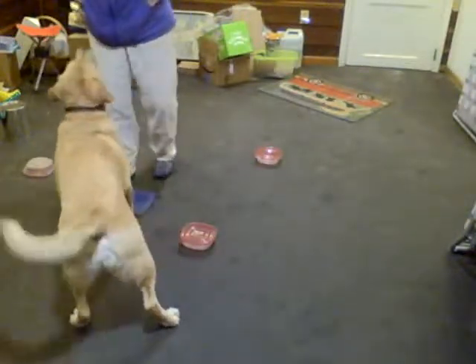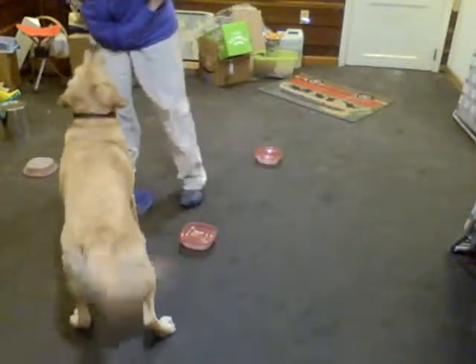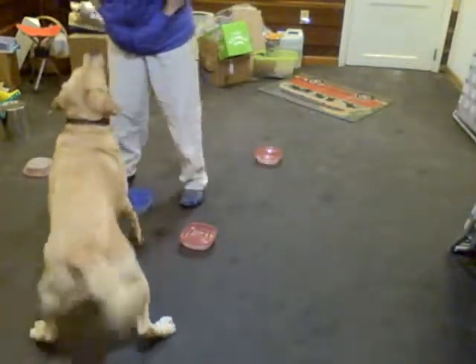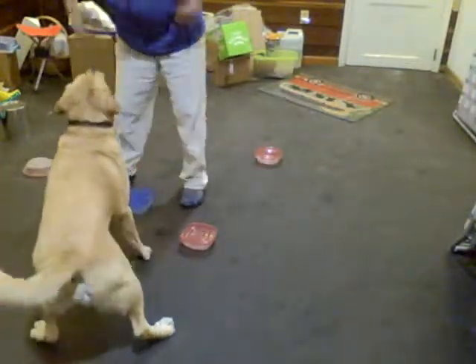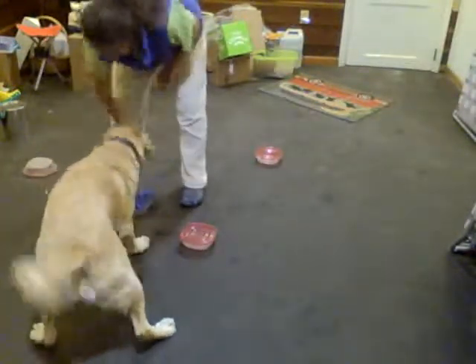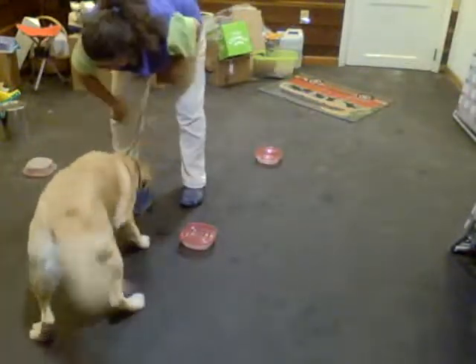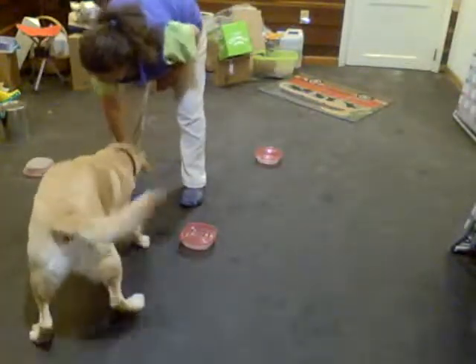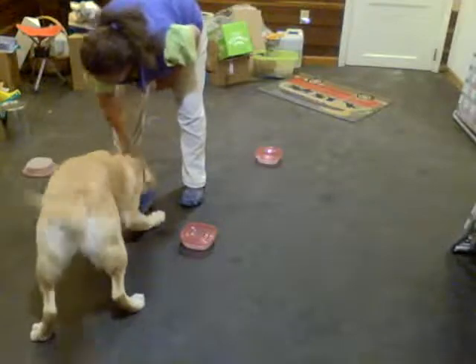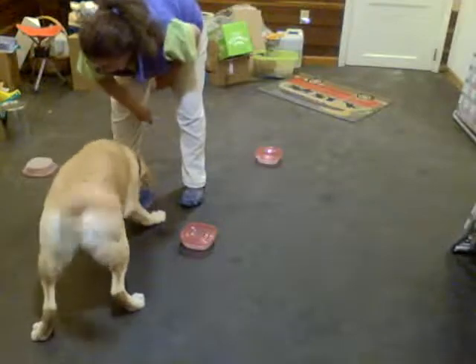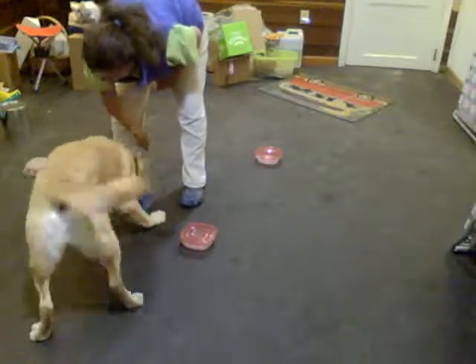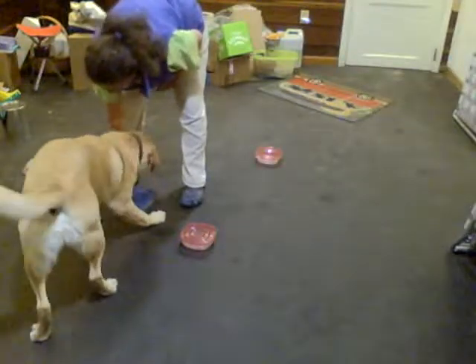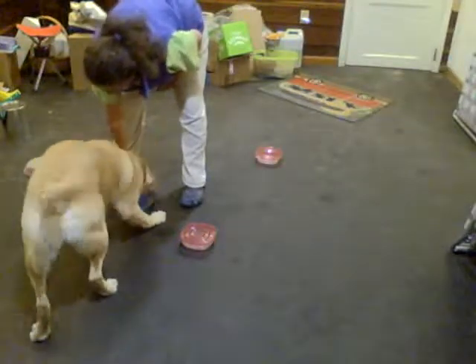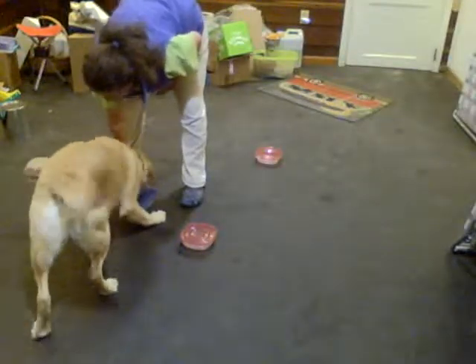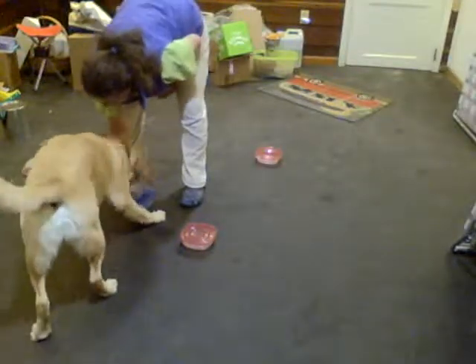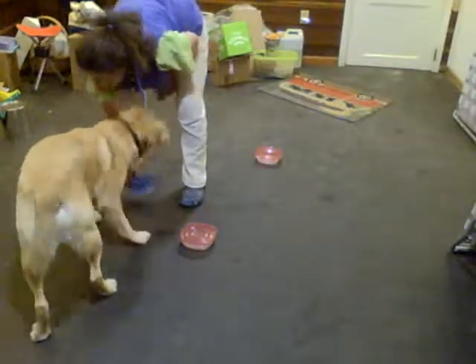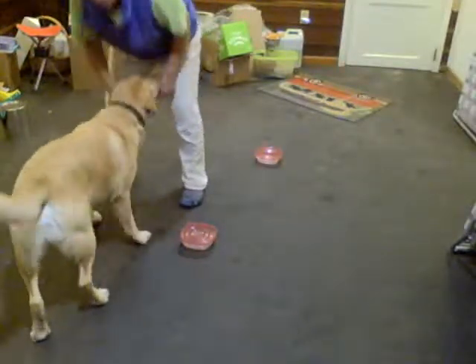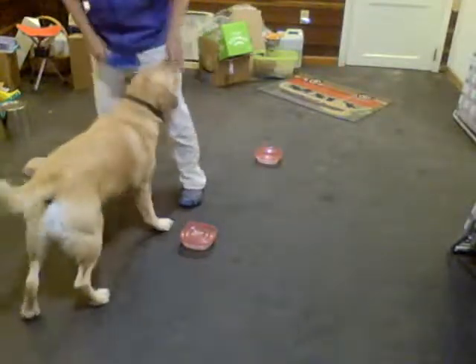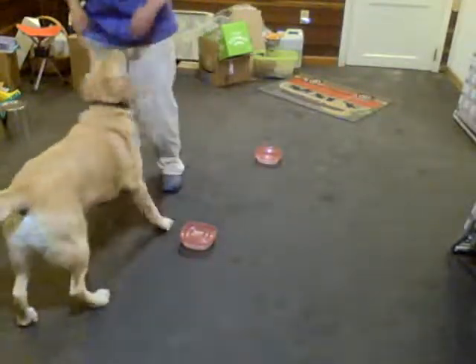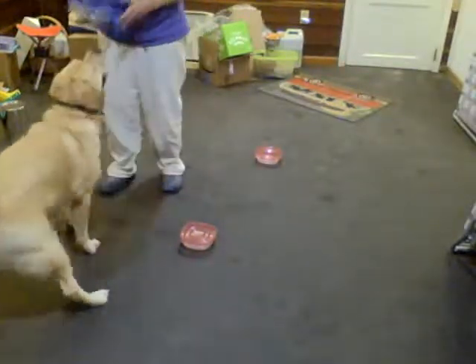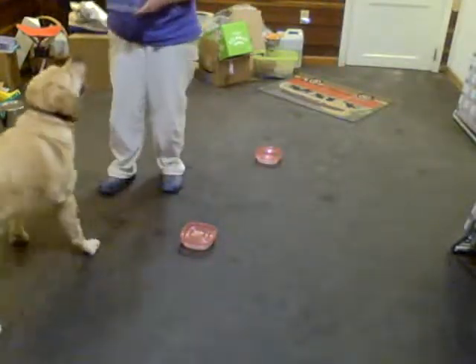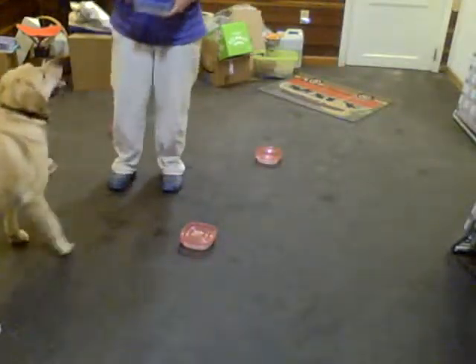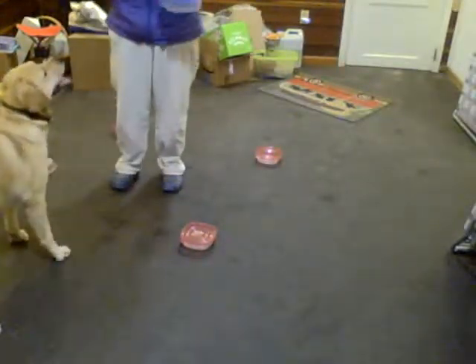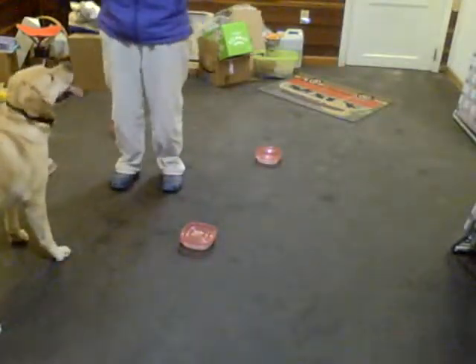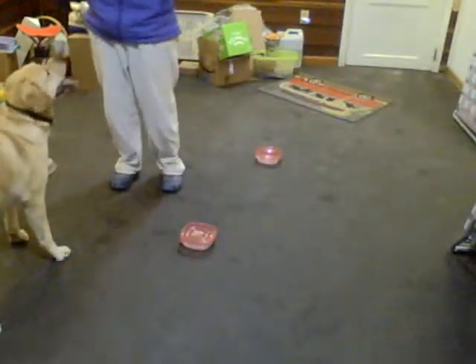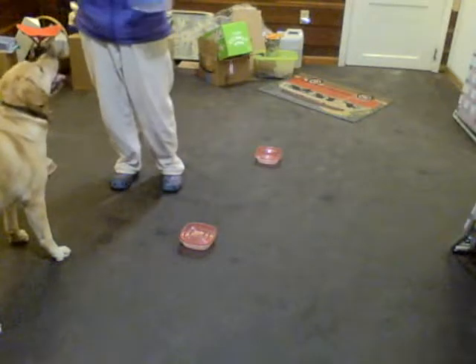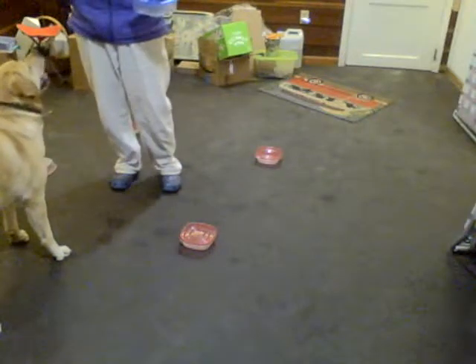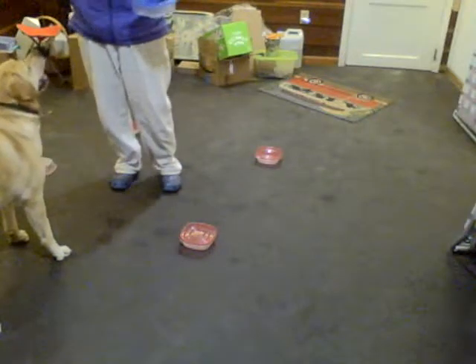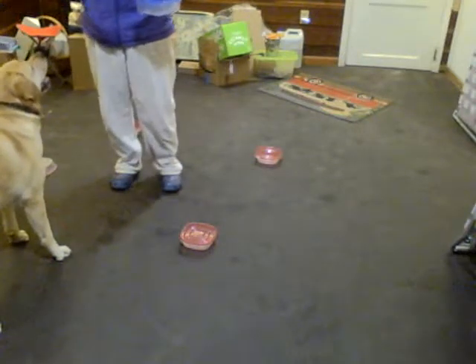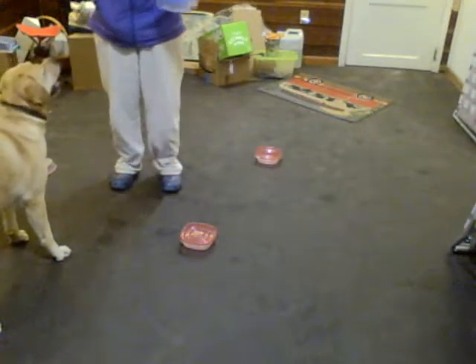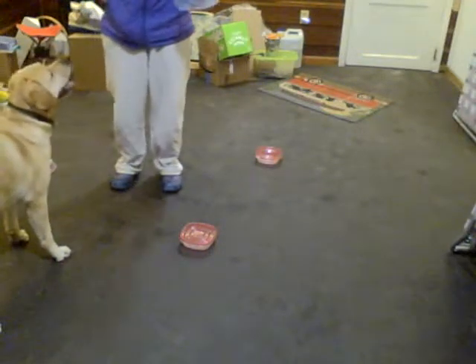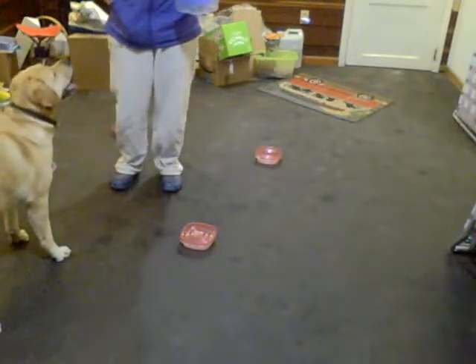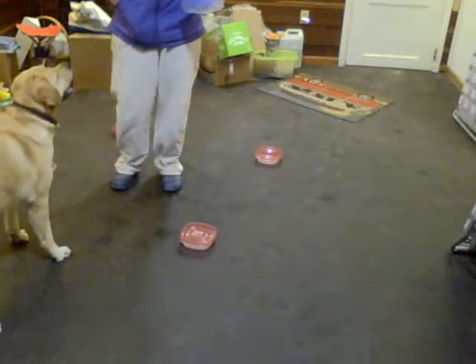It only takes a couple of sessions for him to get the right idea again, because the only thing I'm paying for is the hot box. The other stuff I'm not paying, so it's very clear to the dog.